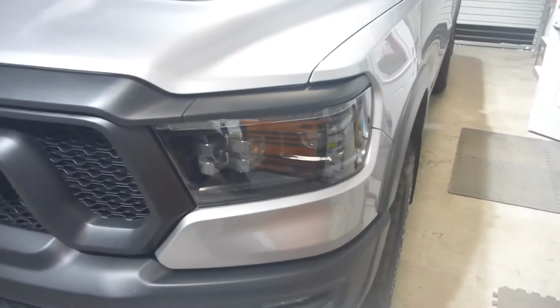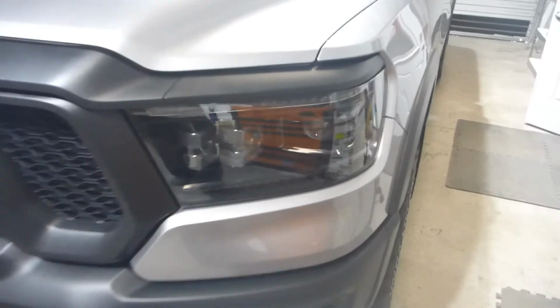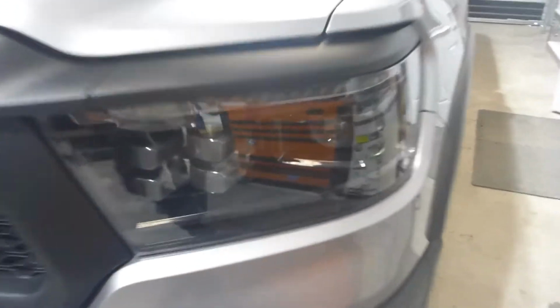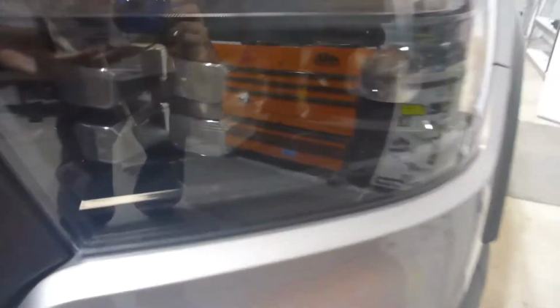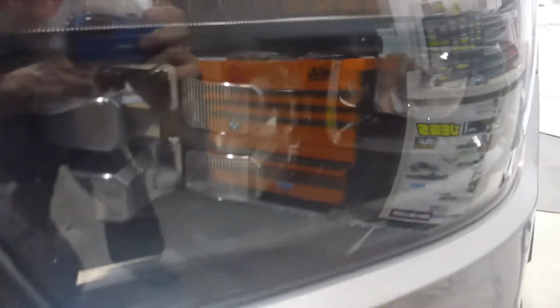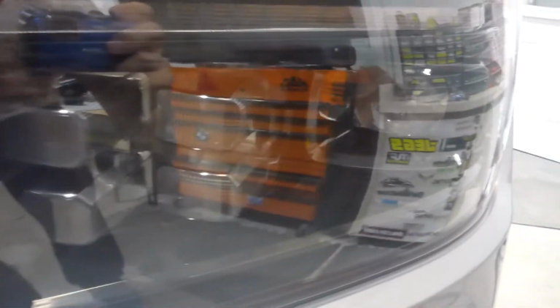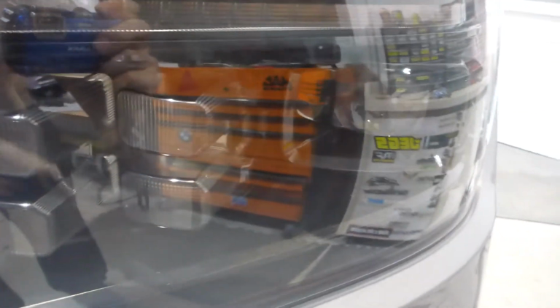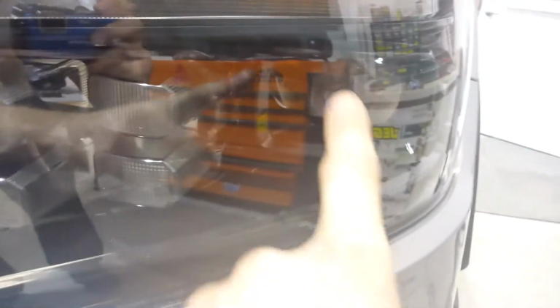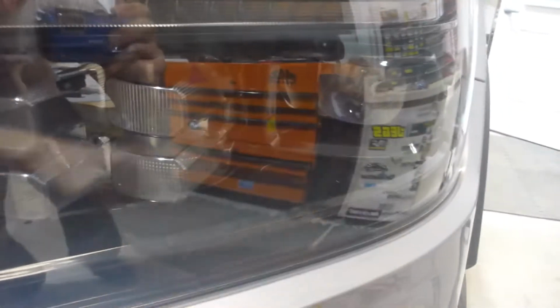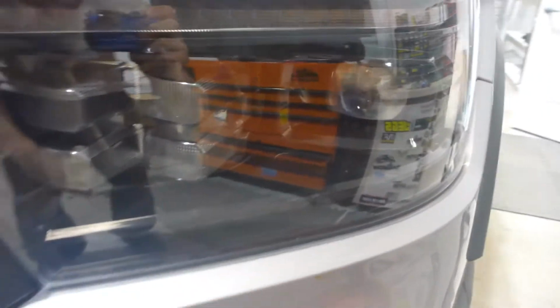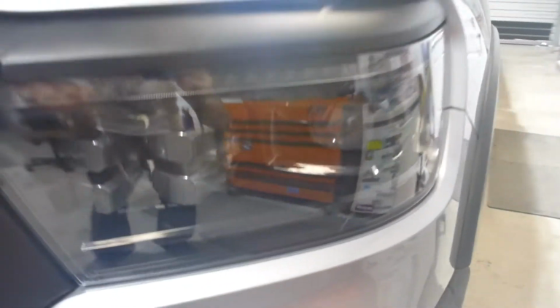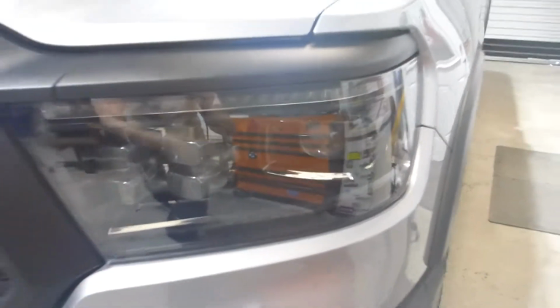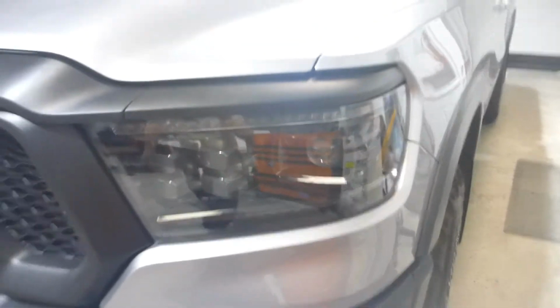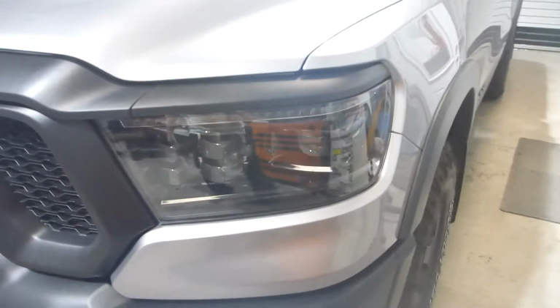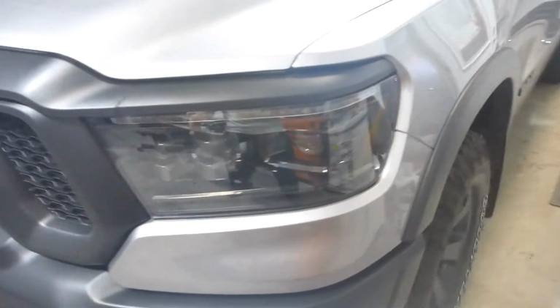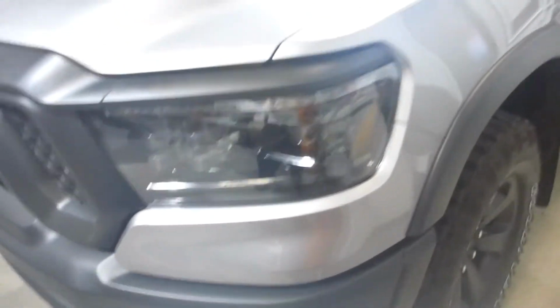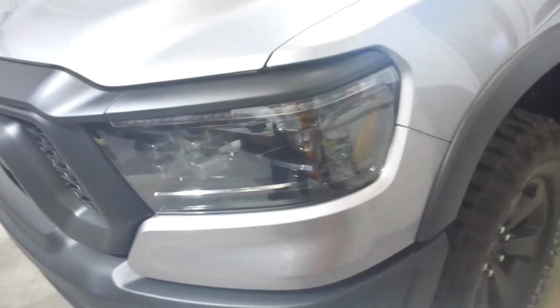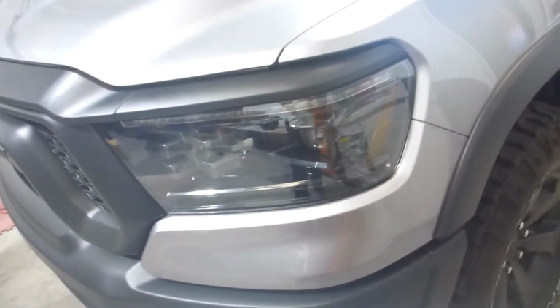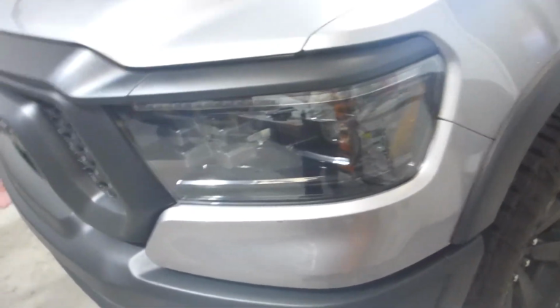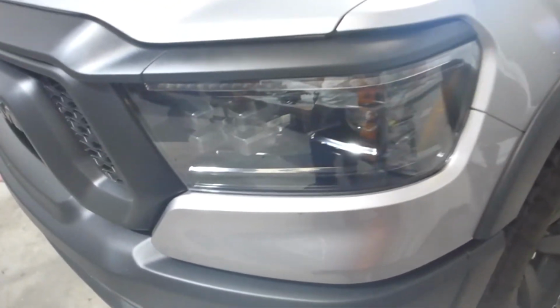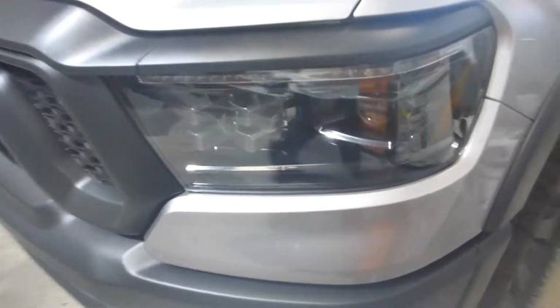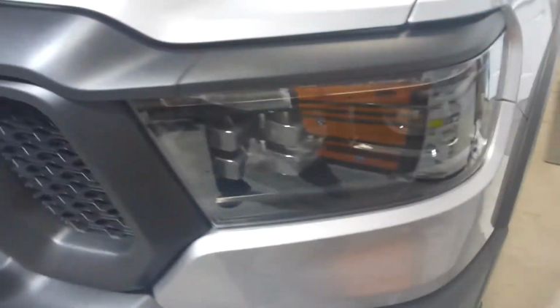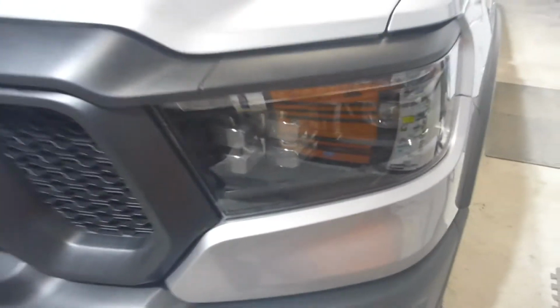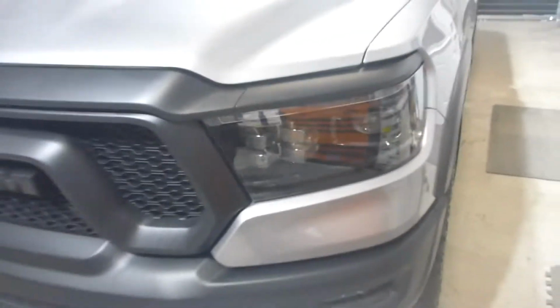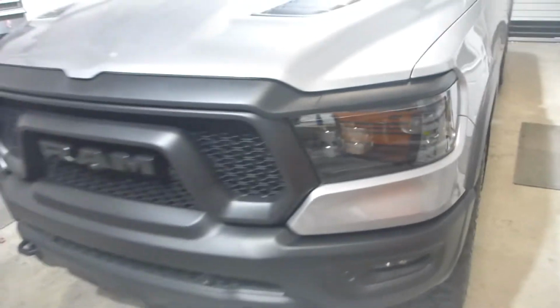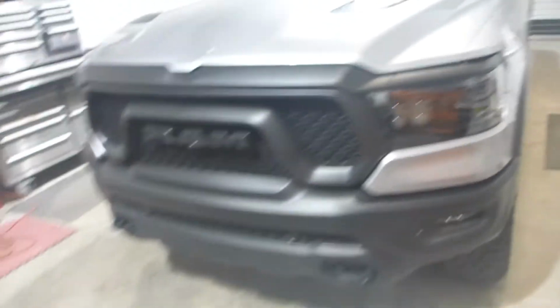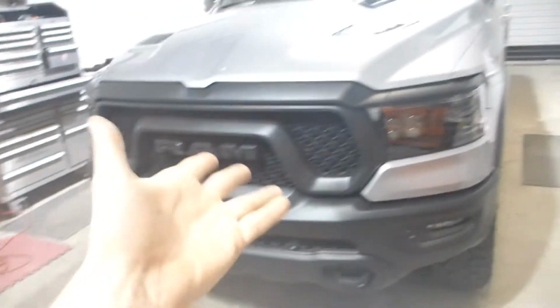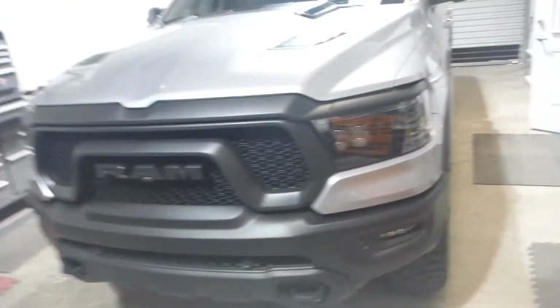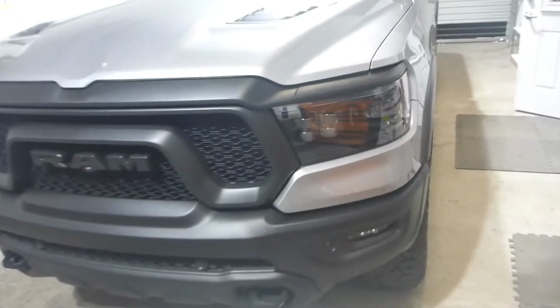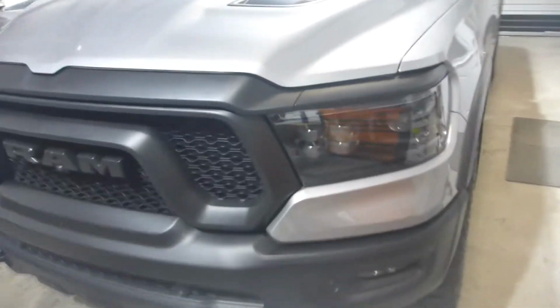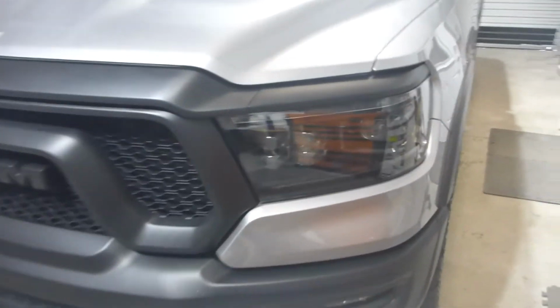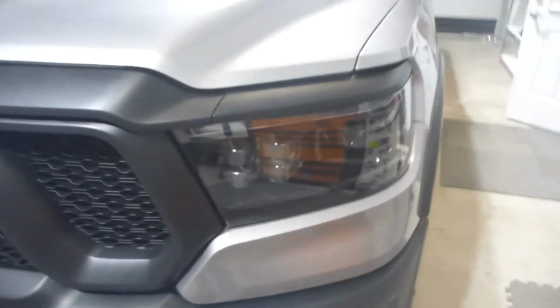They feature a bi-LED projector assembly right back there. They are a gloss black interior housing, so it's really kind of difficult to get even video of this because they're nice and shiny, which does really complement the front end of this truck. So I definitely like that.